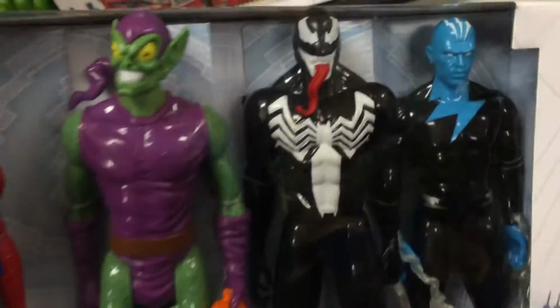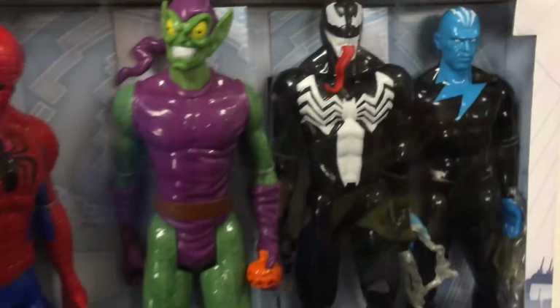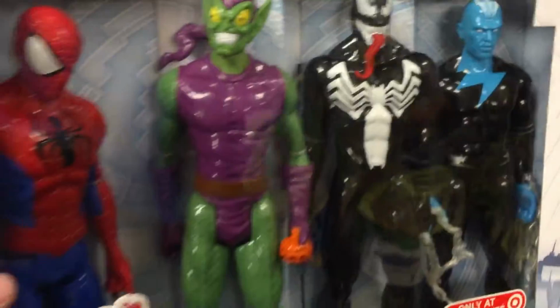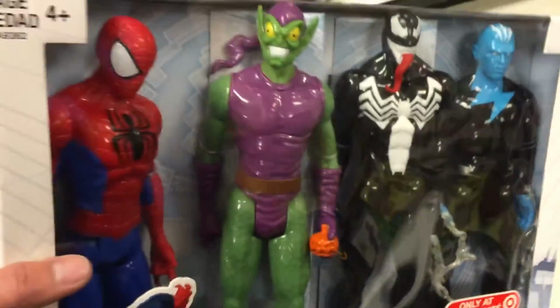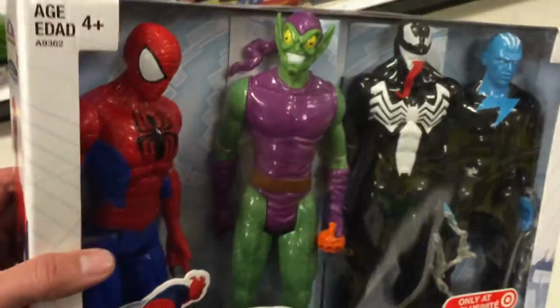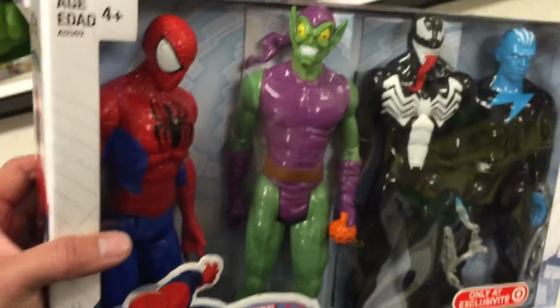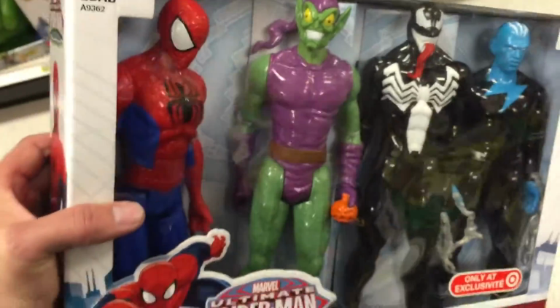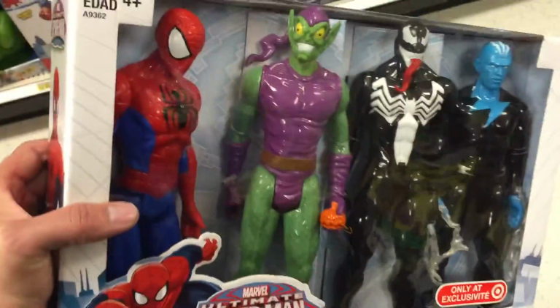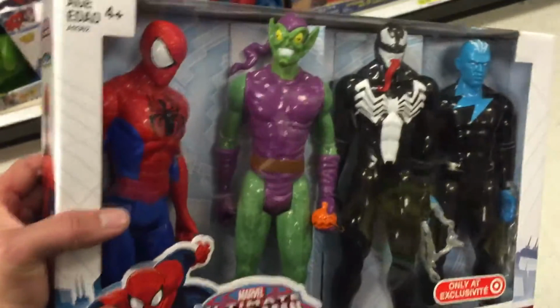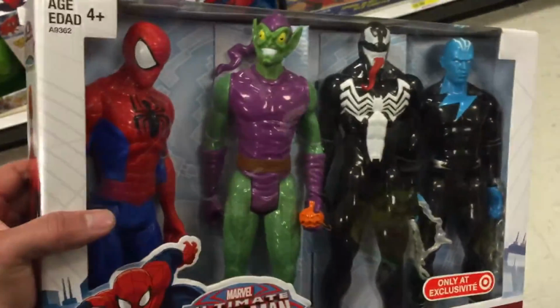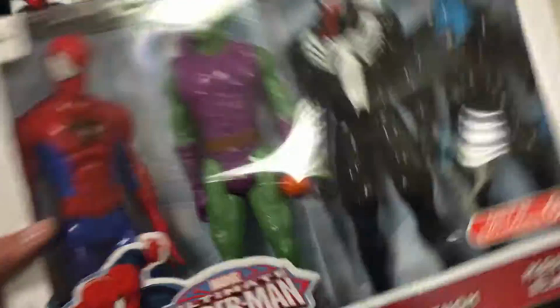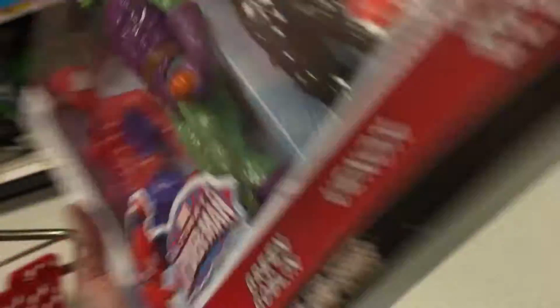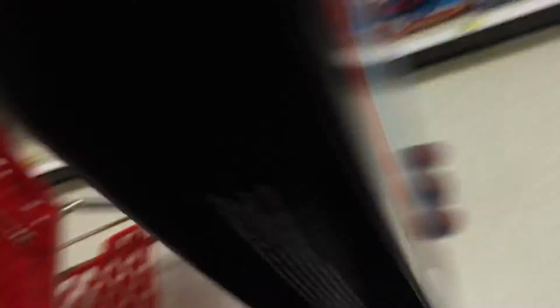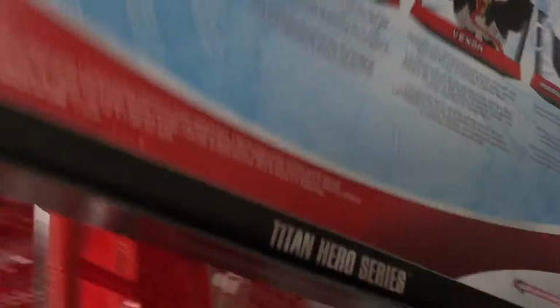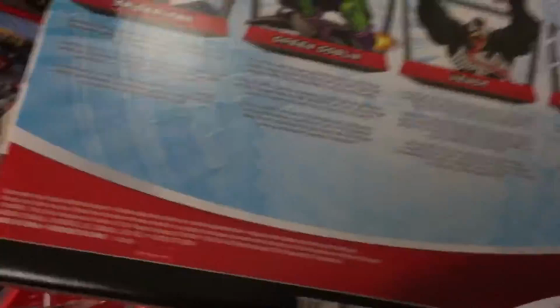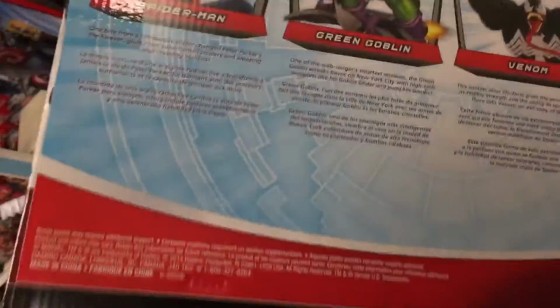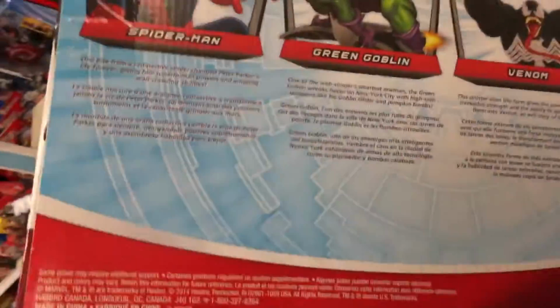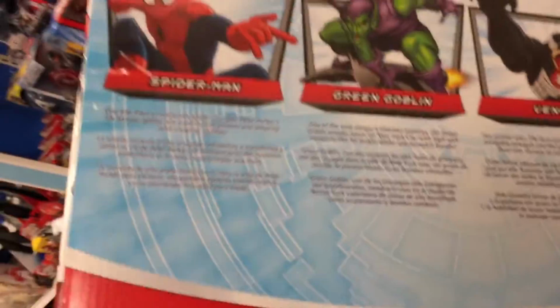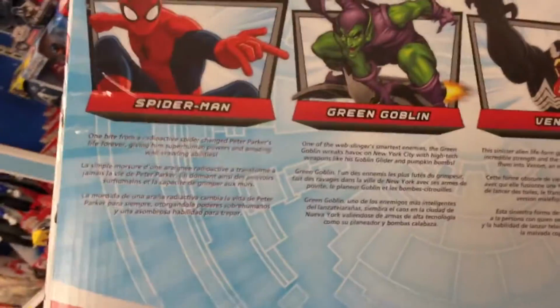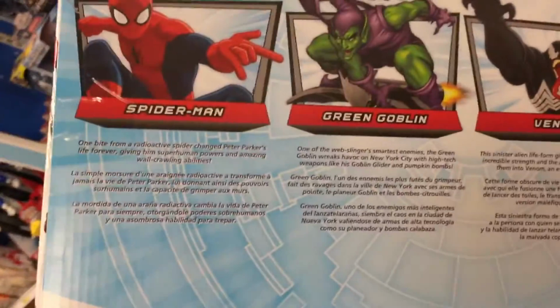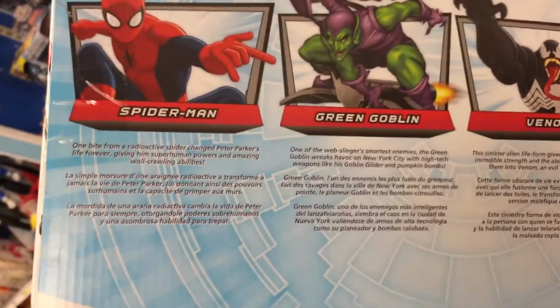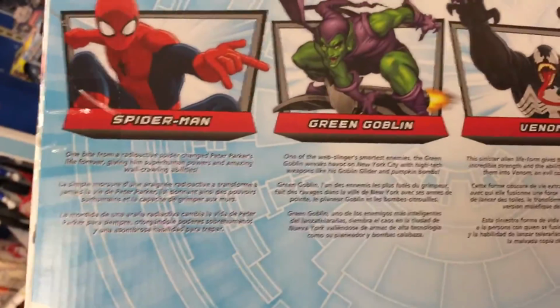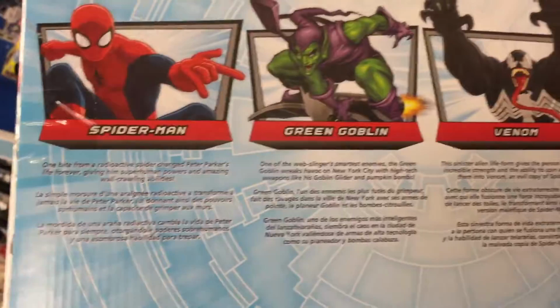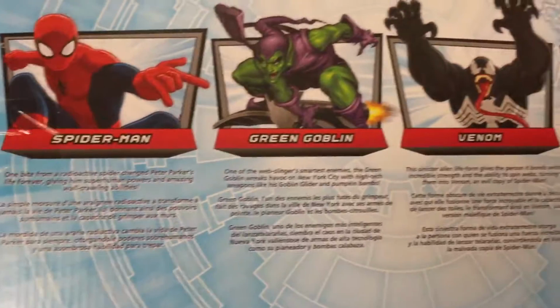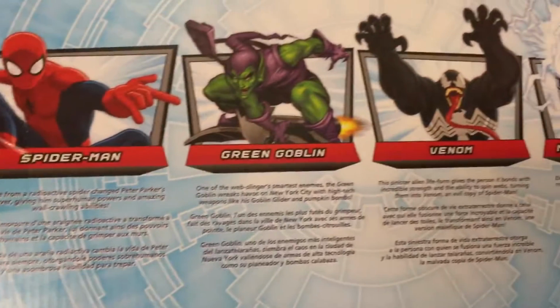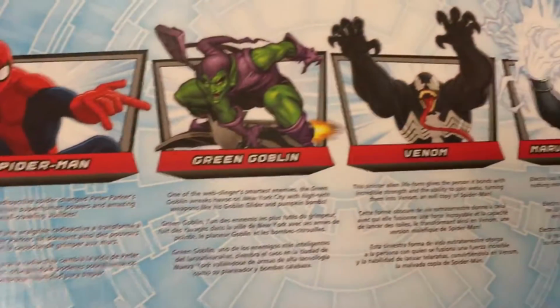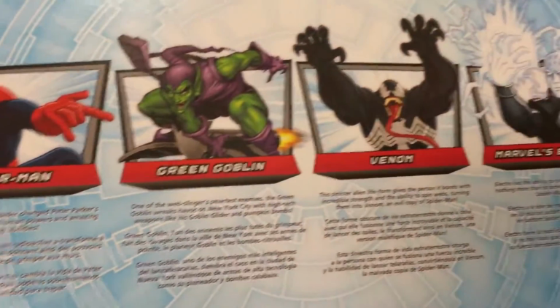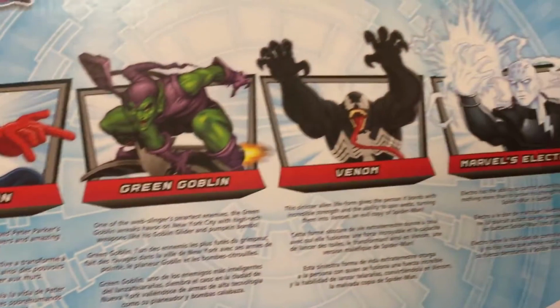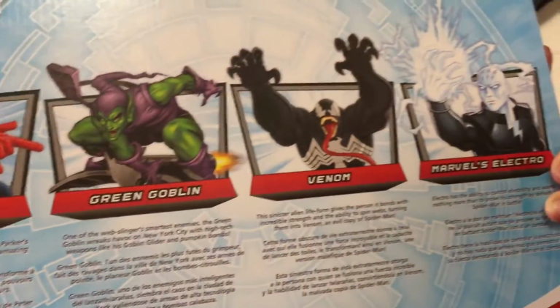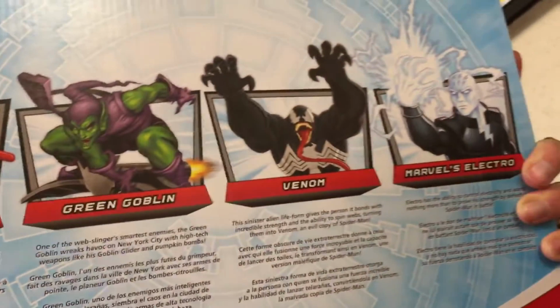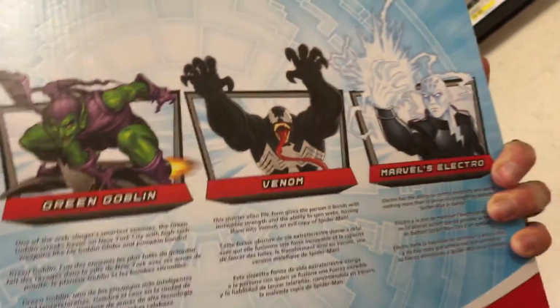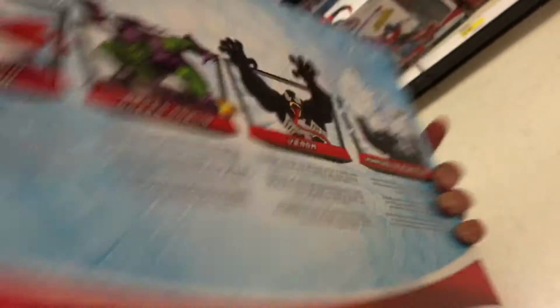See how detailed they are — fun little starter pack from Spider-Man. Taking a look at the back, it just gives a quick bio on all four of them.